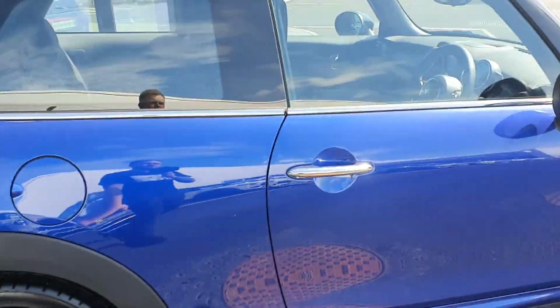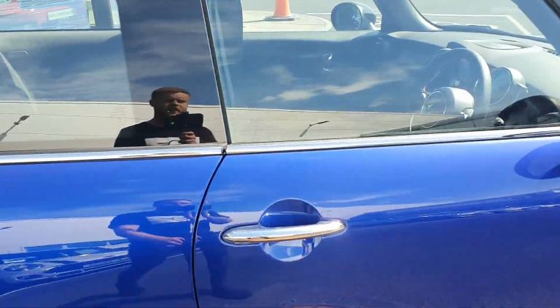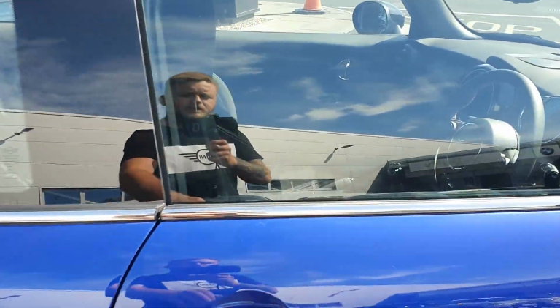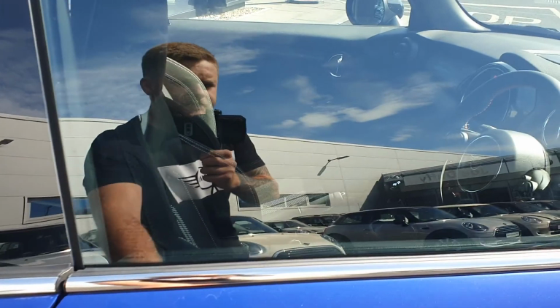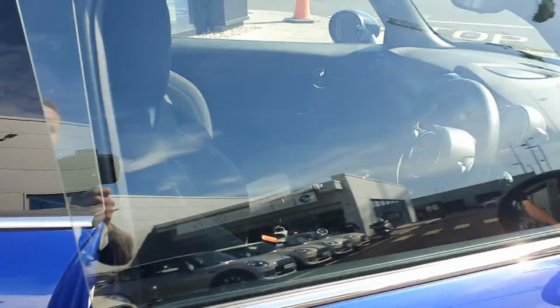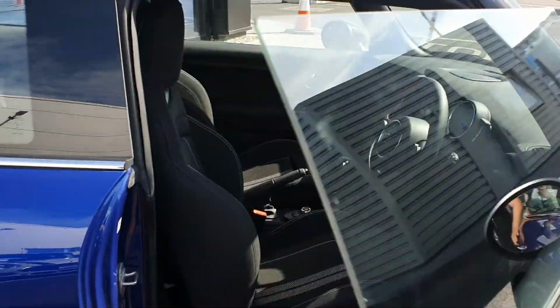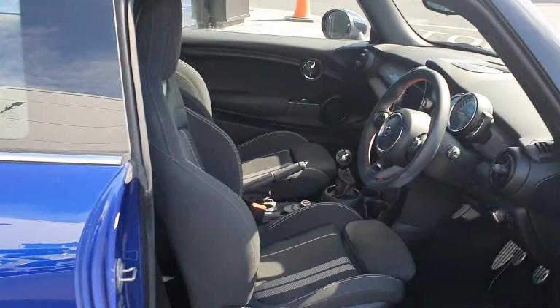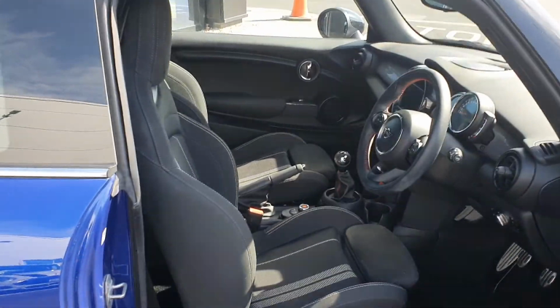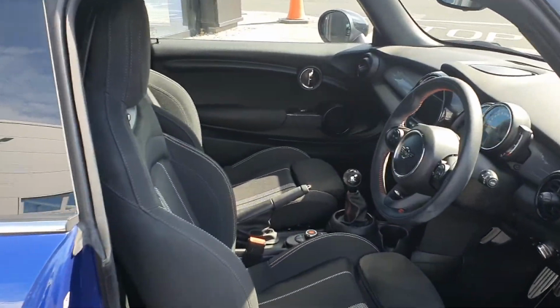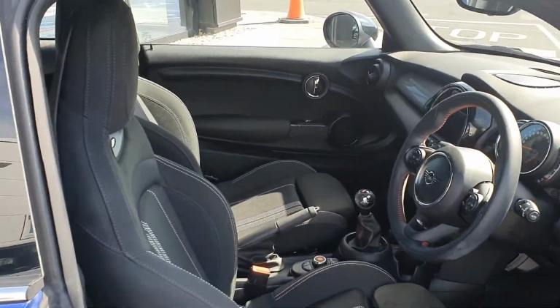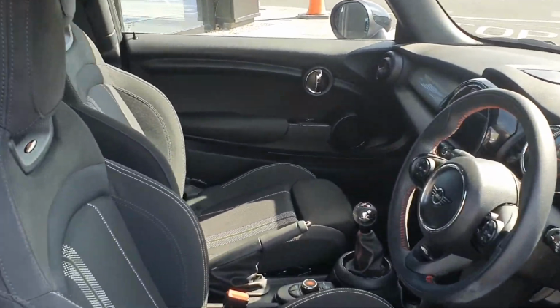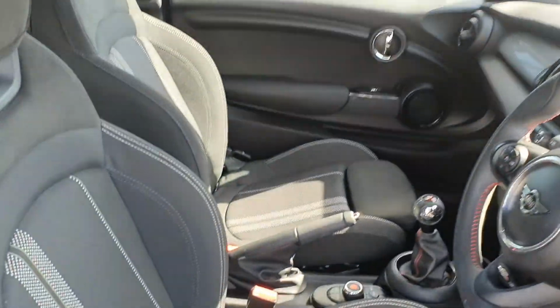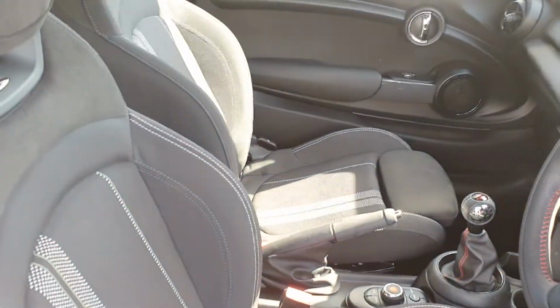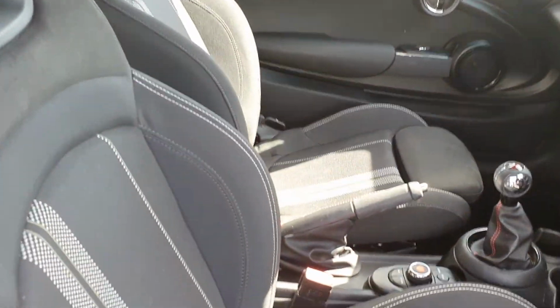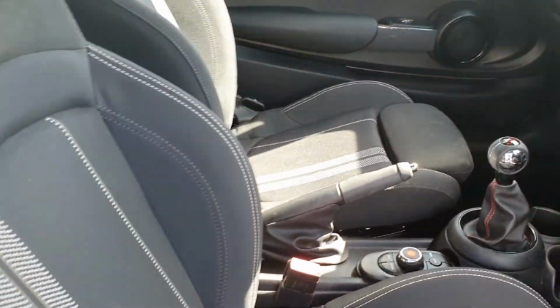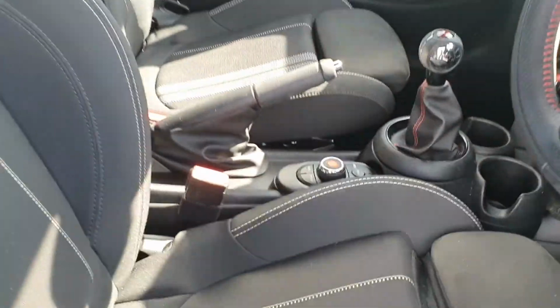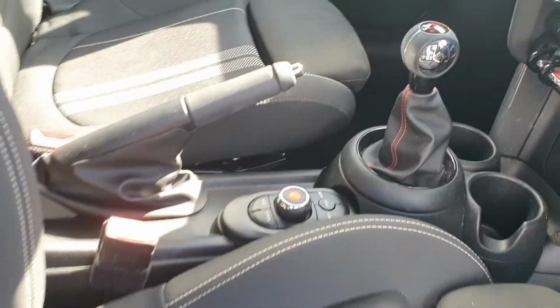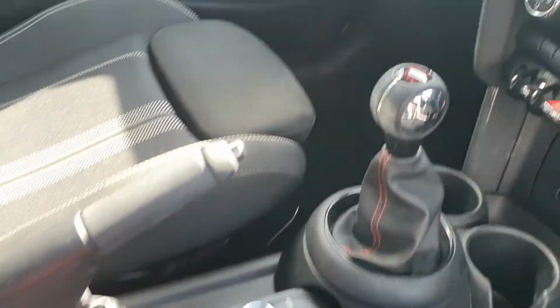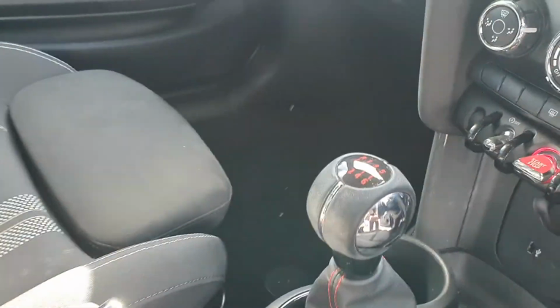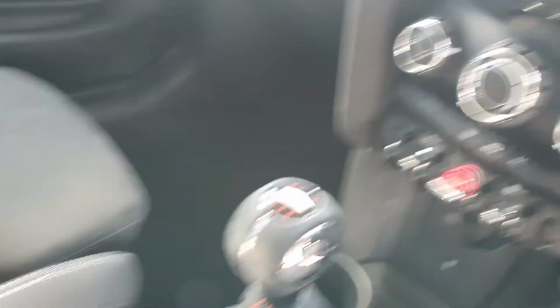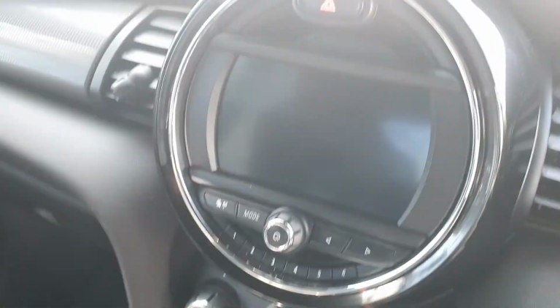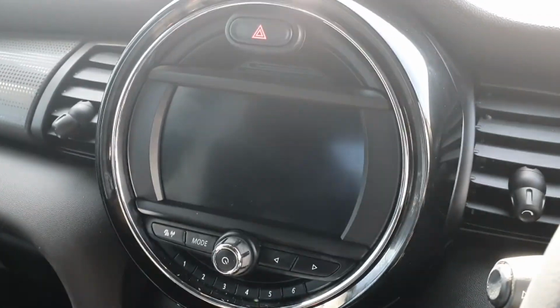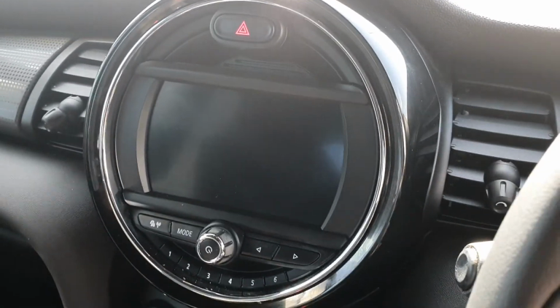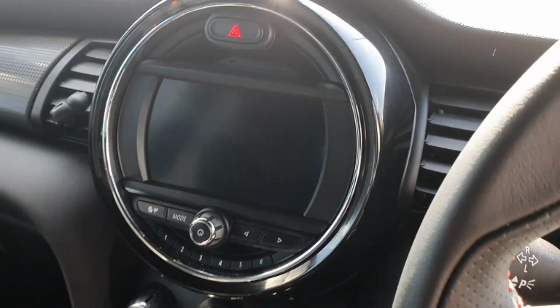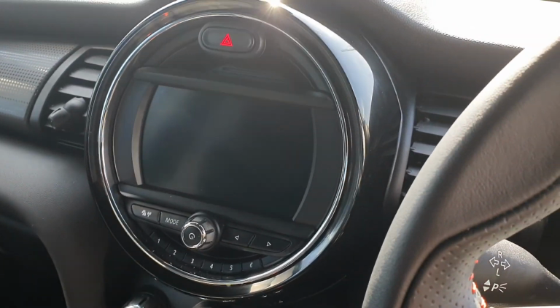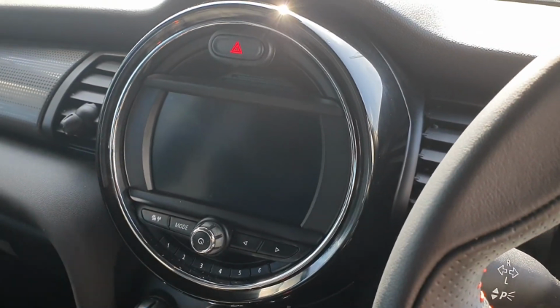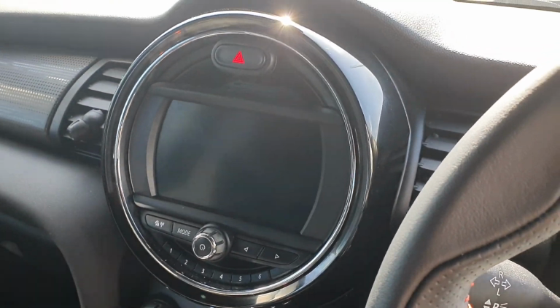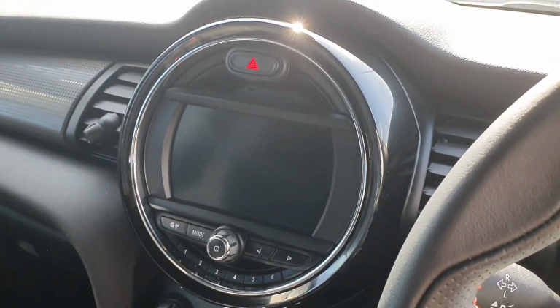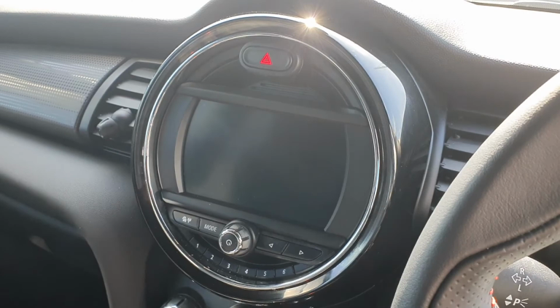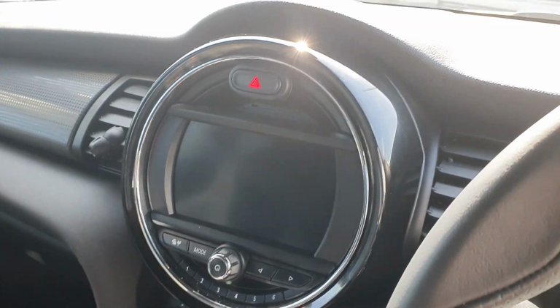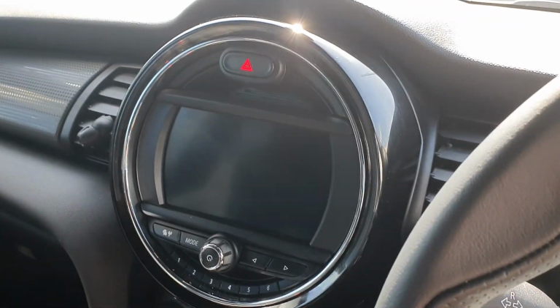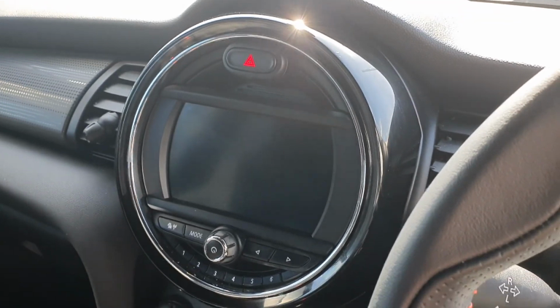Moving on to the inside of the car. We've got the John Cooper Works Sport seats on the inside as well — they're suede interior. It's manual transmission and we've got a visual boost radio. That's your radio, which tells you all your service needs, and of course your radio as well.